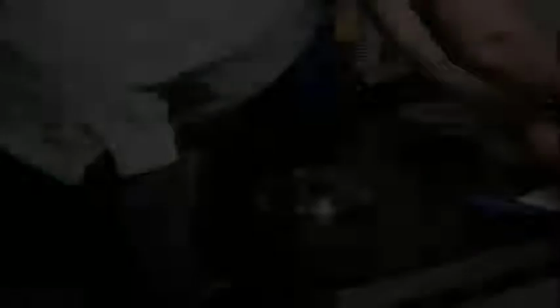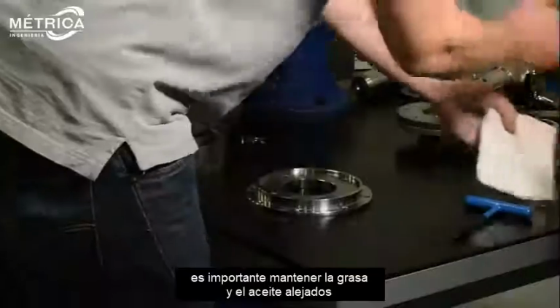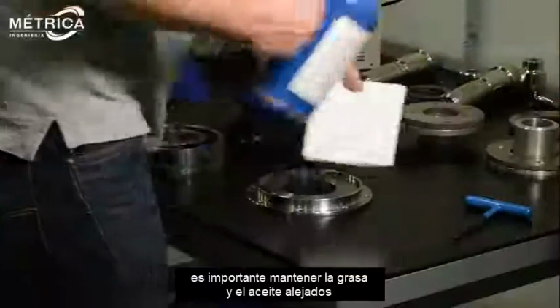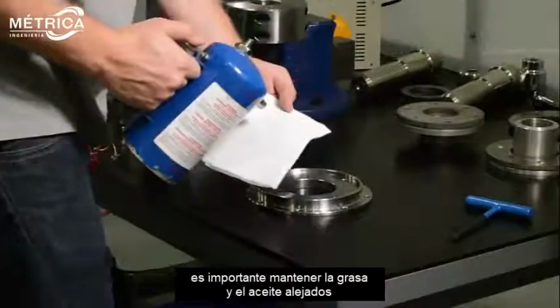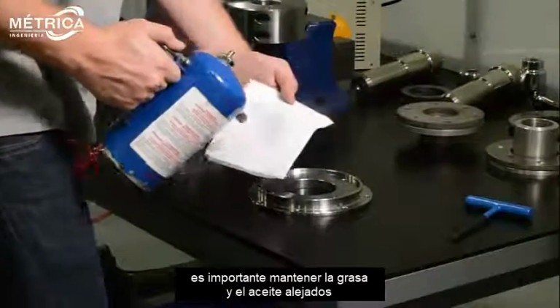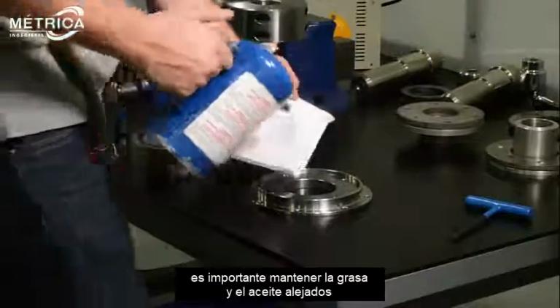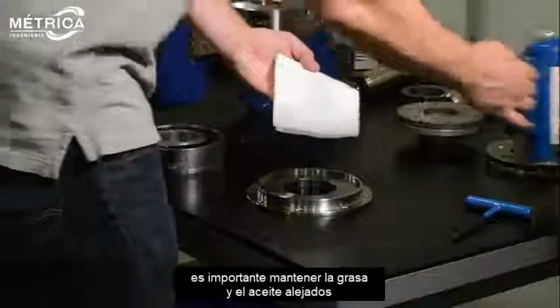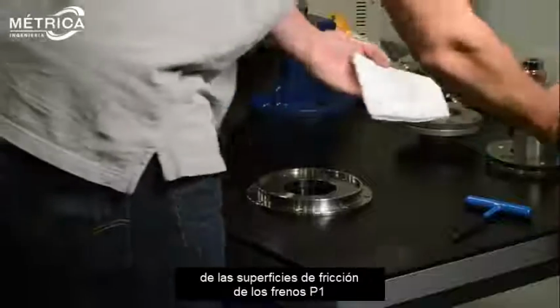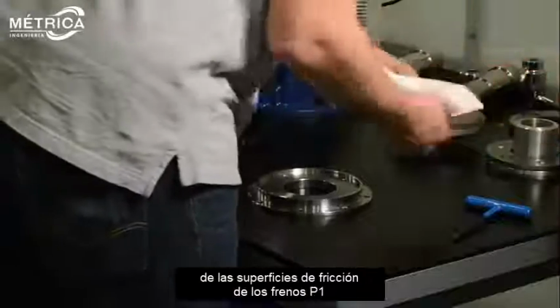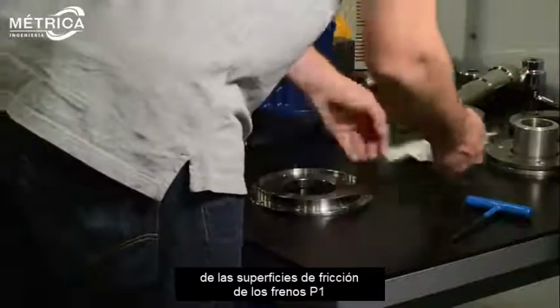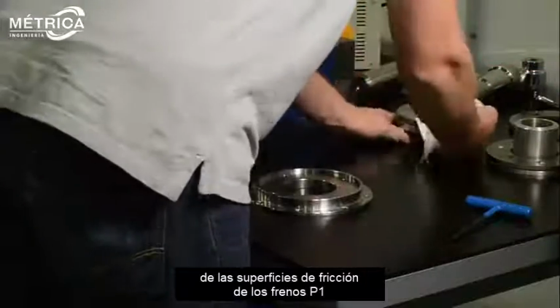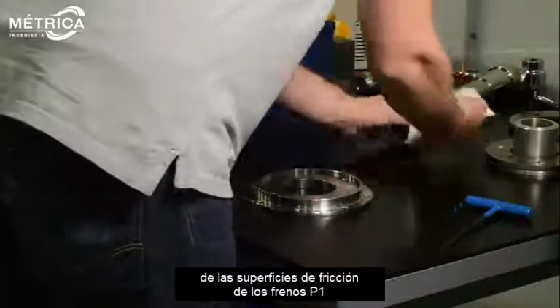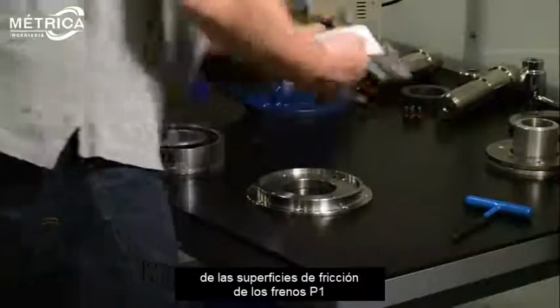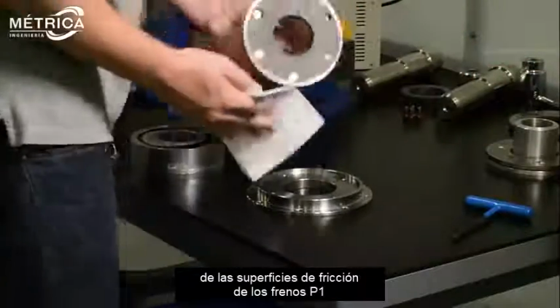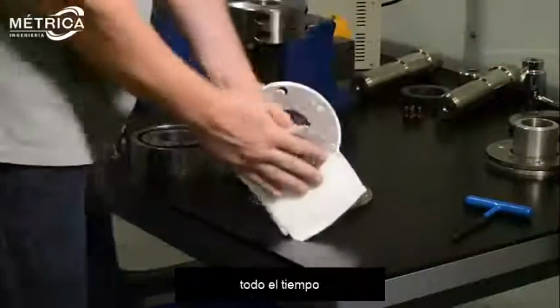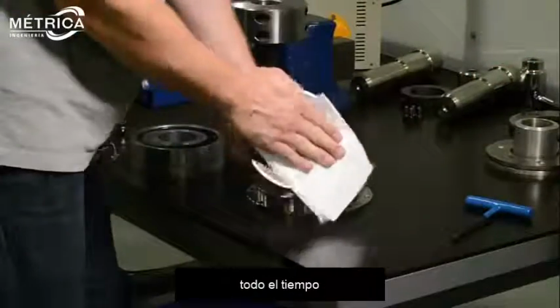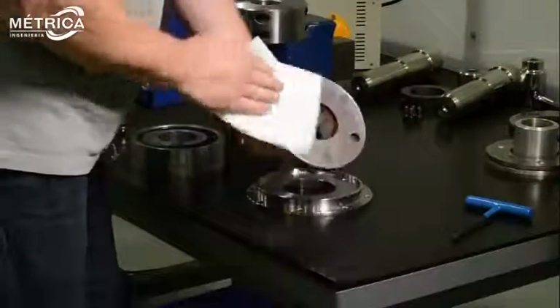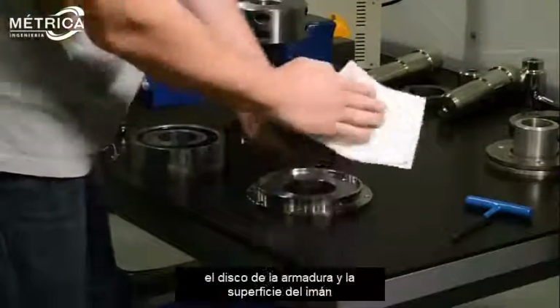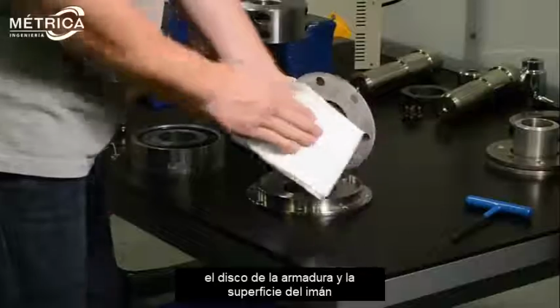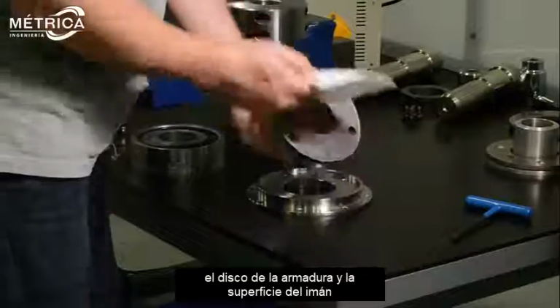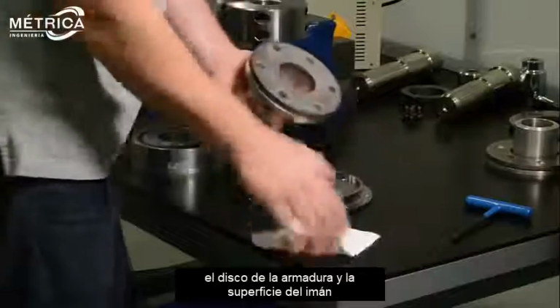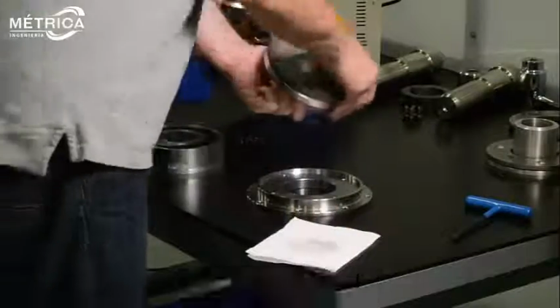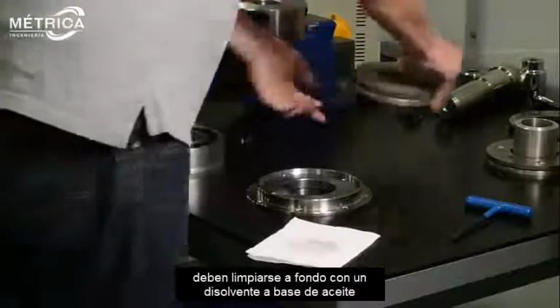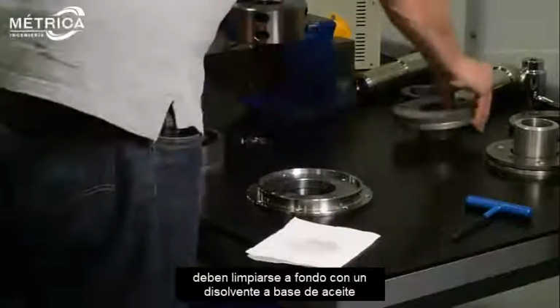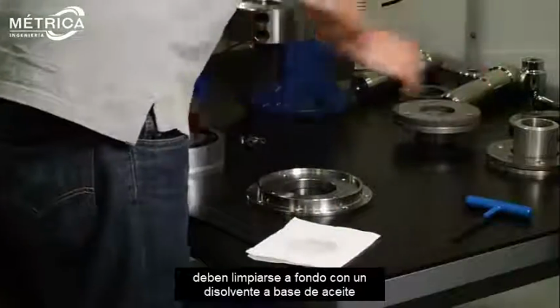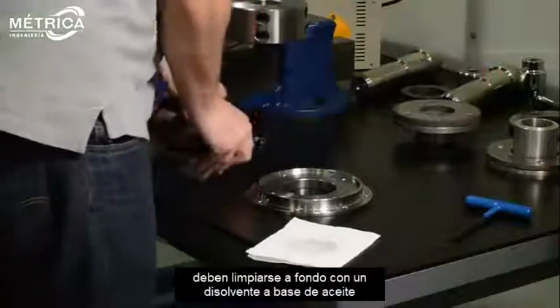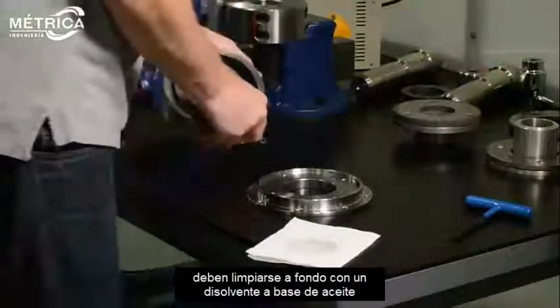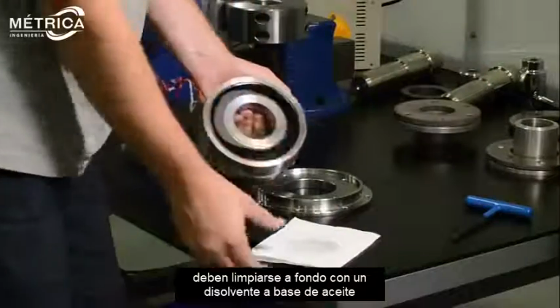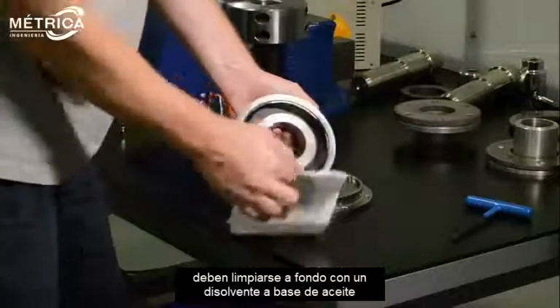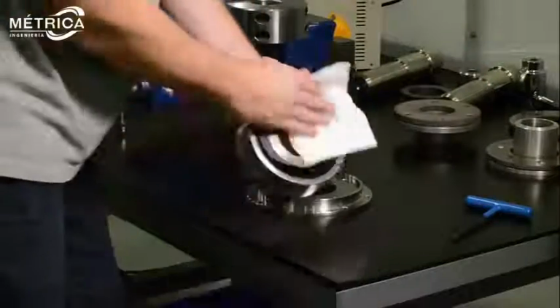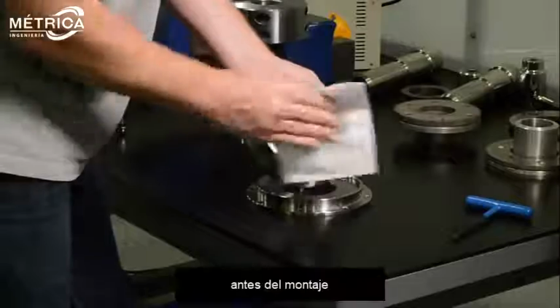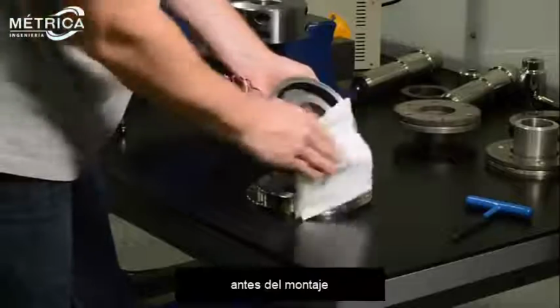It is important to keep grease and oil away from the friction surfaces of the P1 brakes at all times. The armature disc and magnet surface should be cleaned thoroughly with a non-oil based solvent prior to mounting.